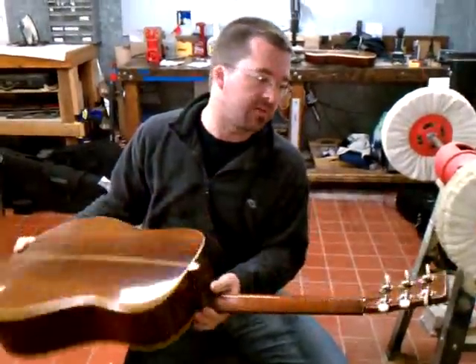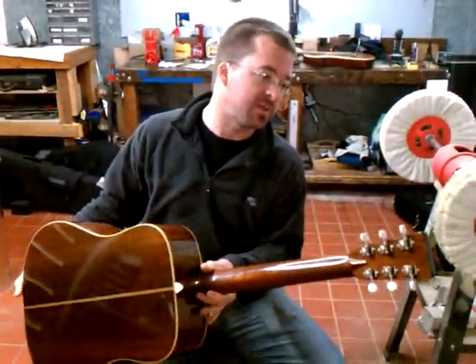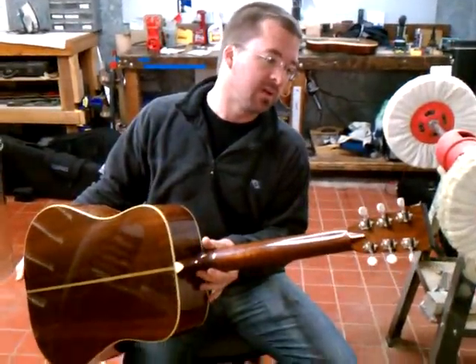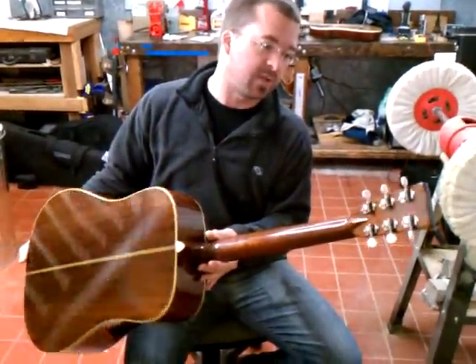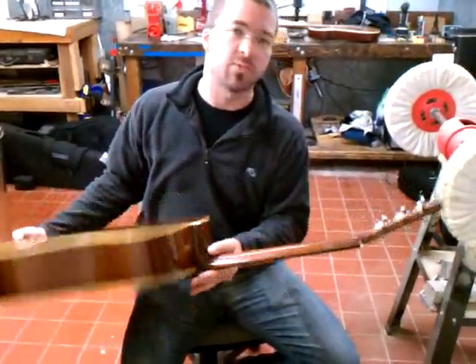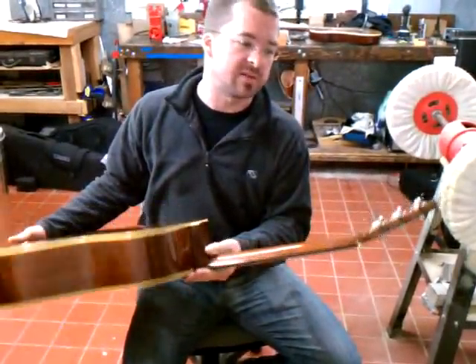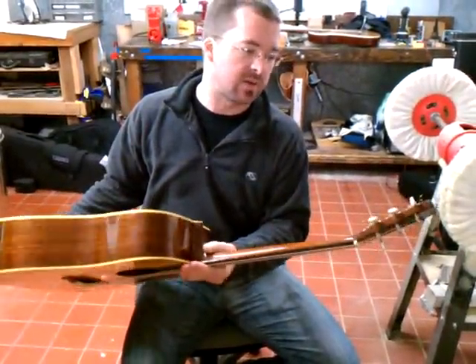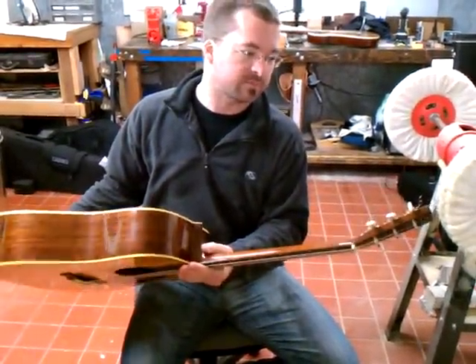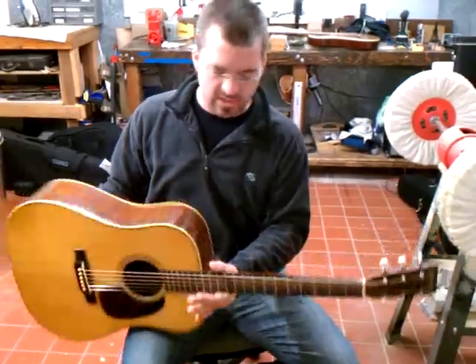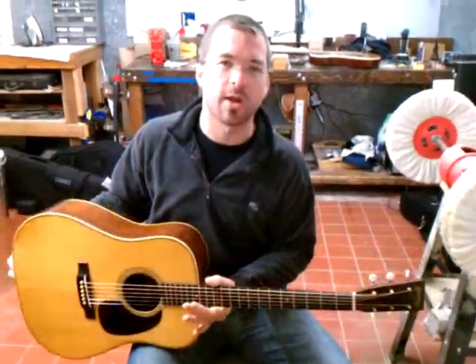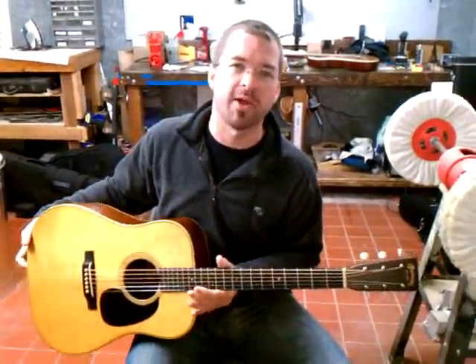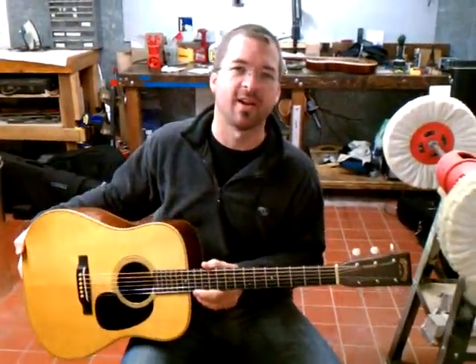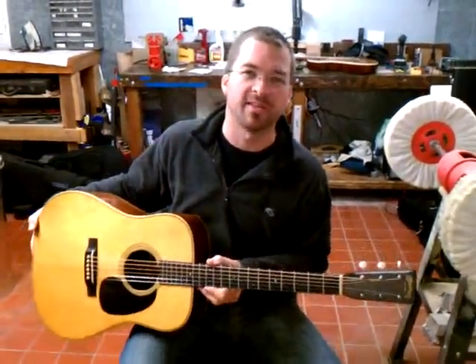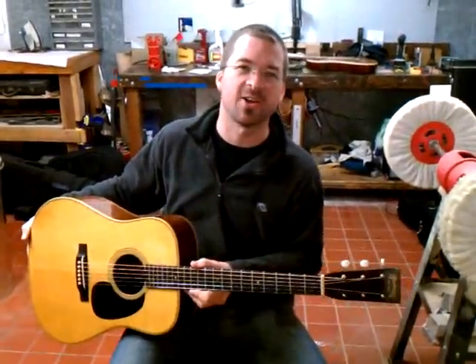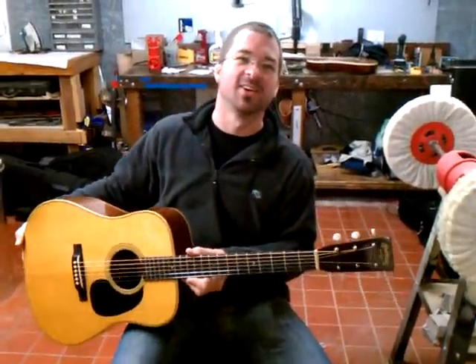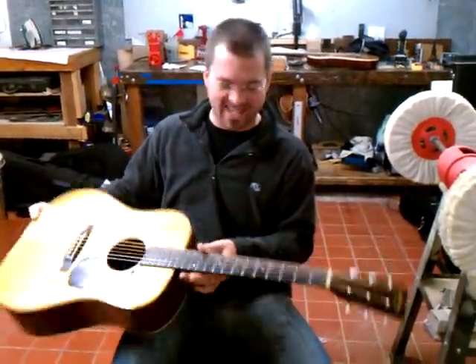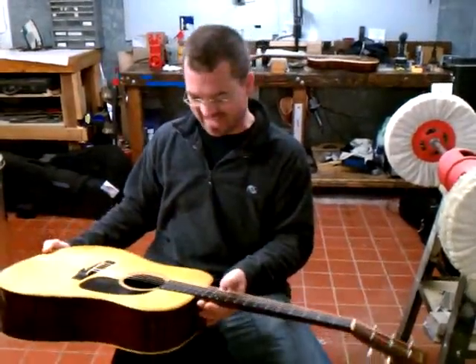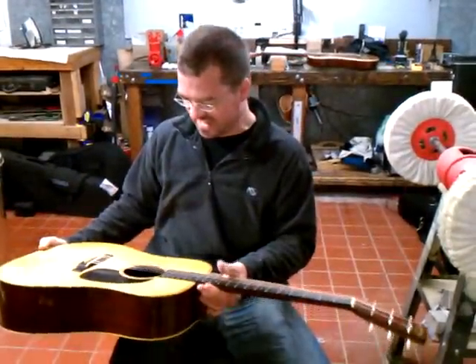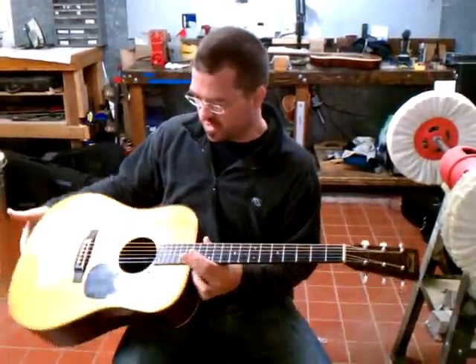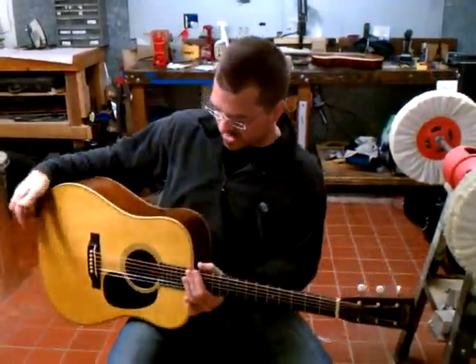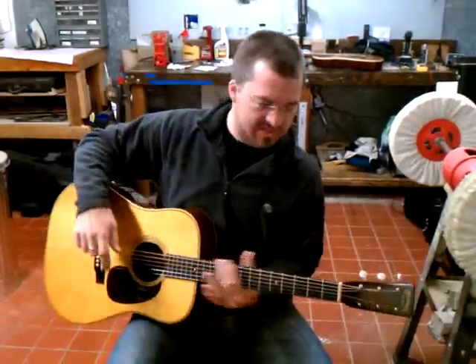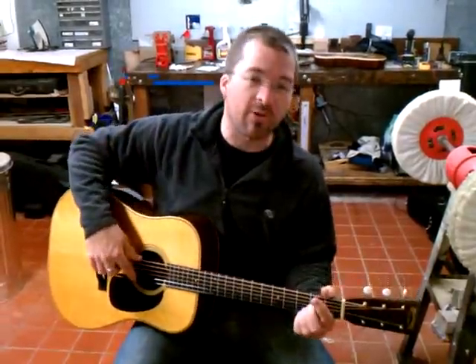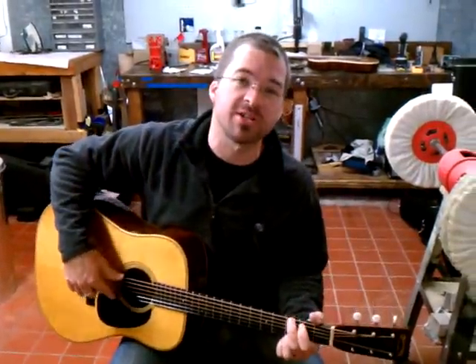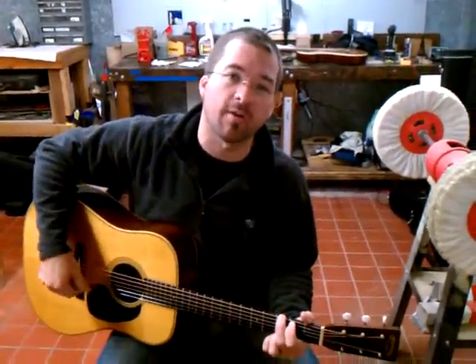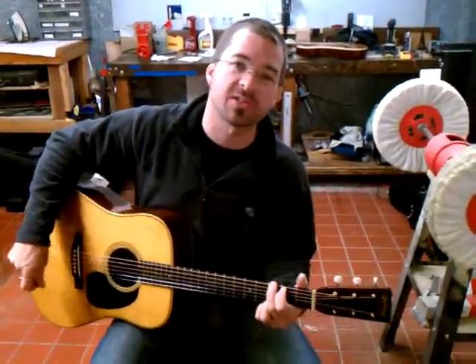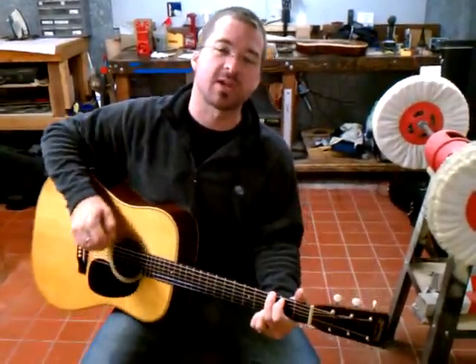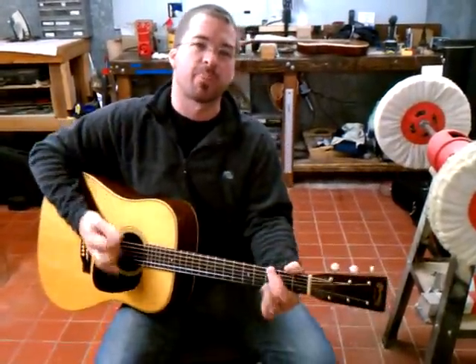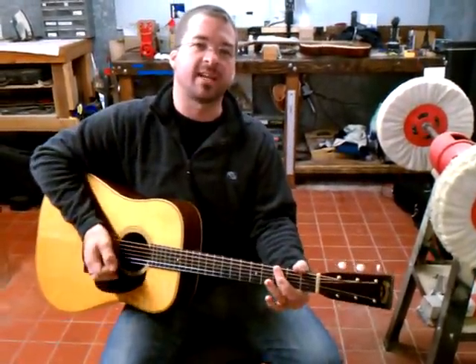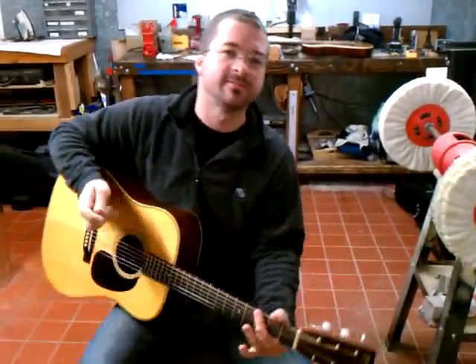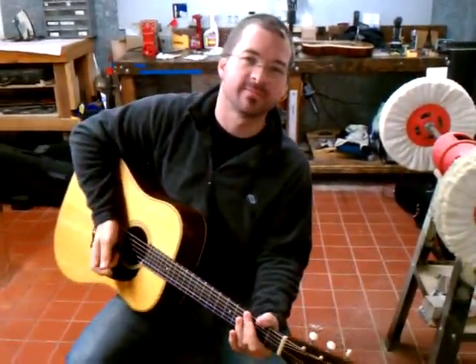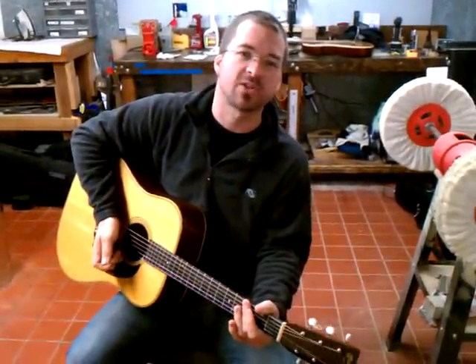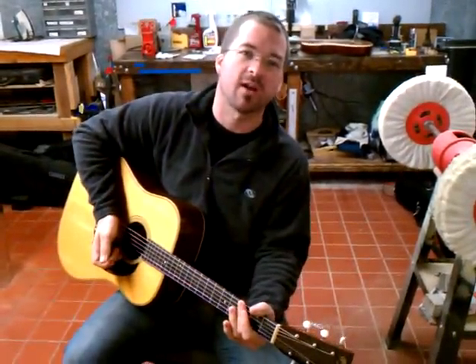I know you guys have been asking me to put some more videos out, so I got Sean, my shop manager, here helping me. Say hi, Sean. Hi. So anyway, just keep watching my channel and I'll be posting some more stuff. Take it easy. JamesonGuitar.com